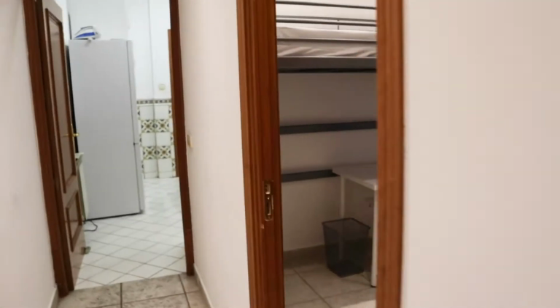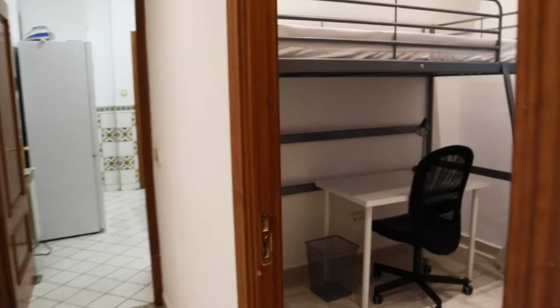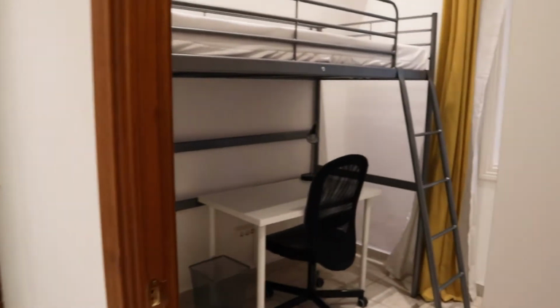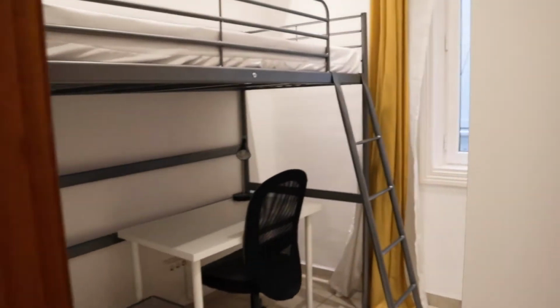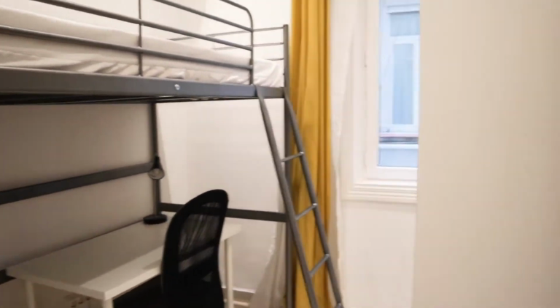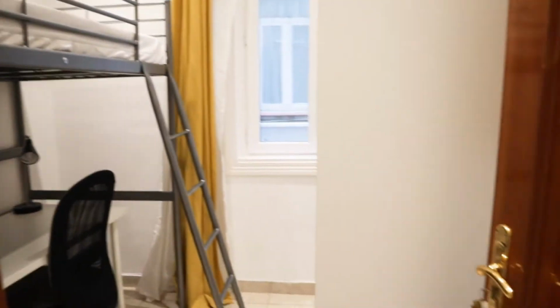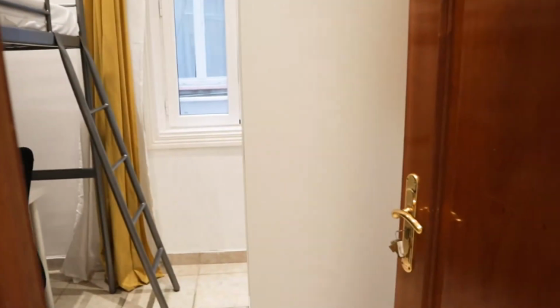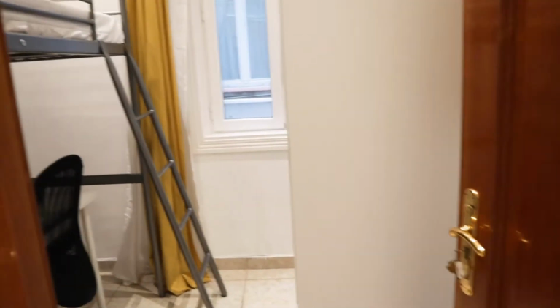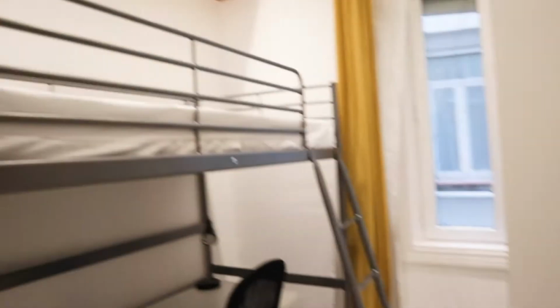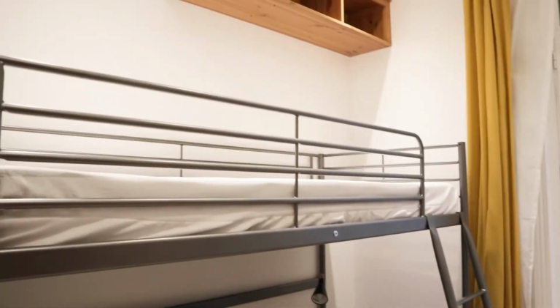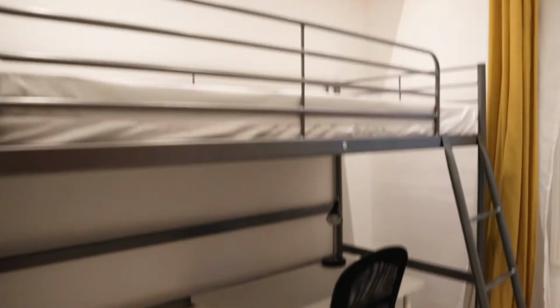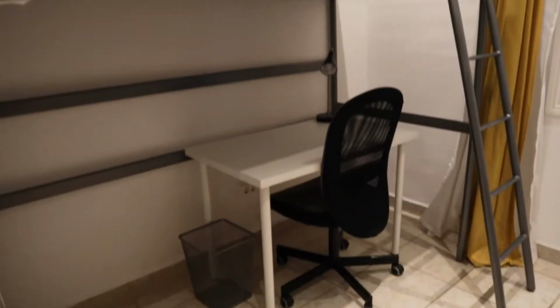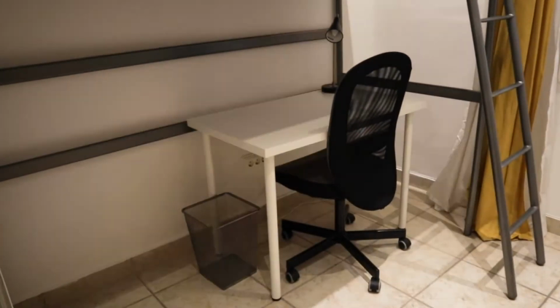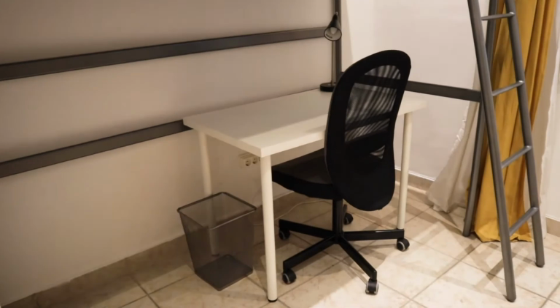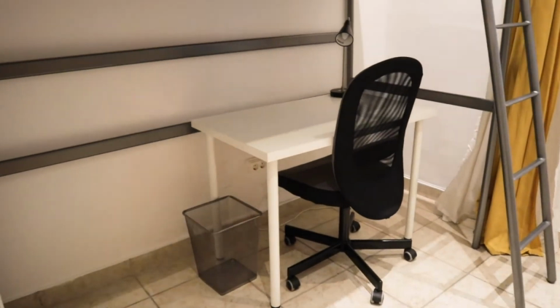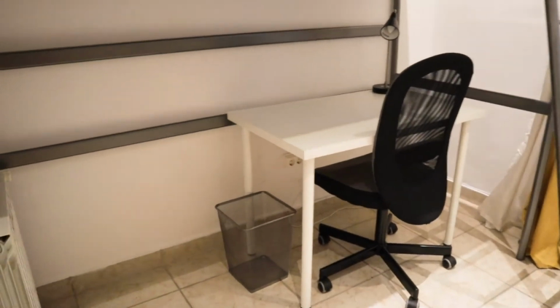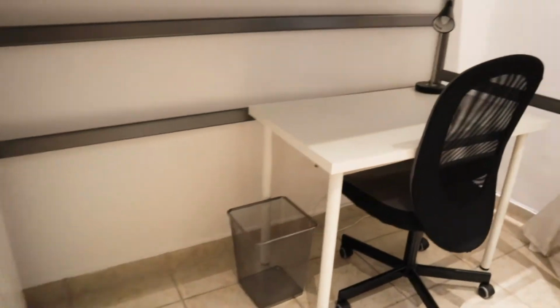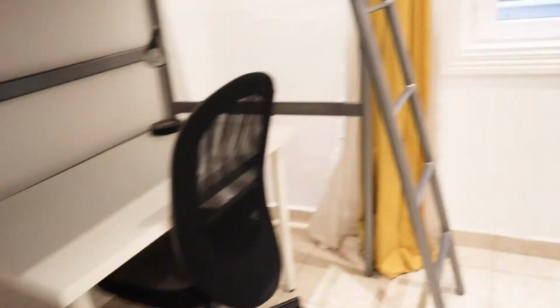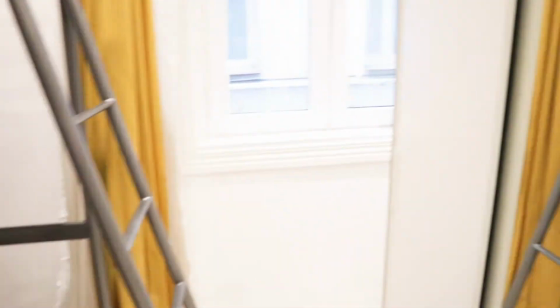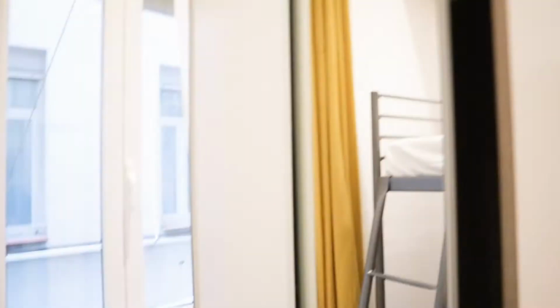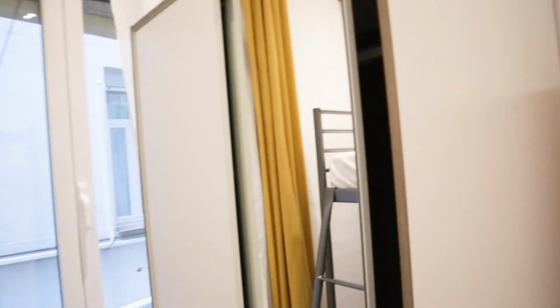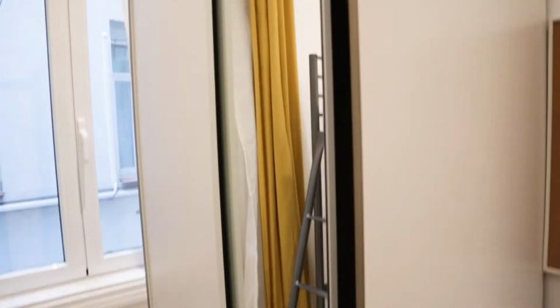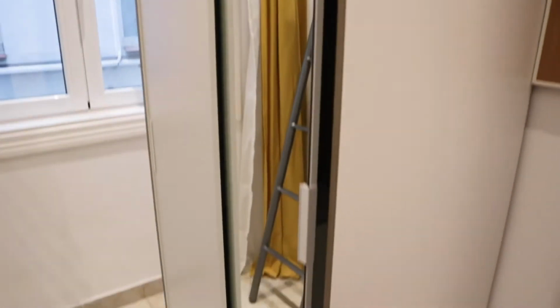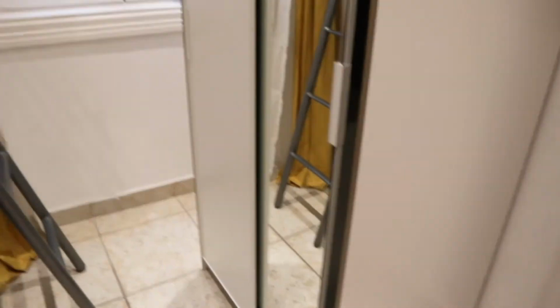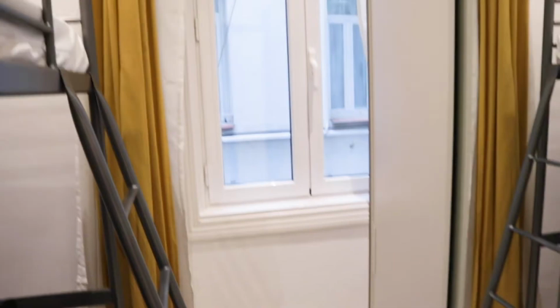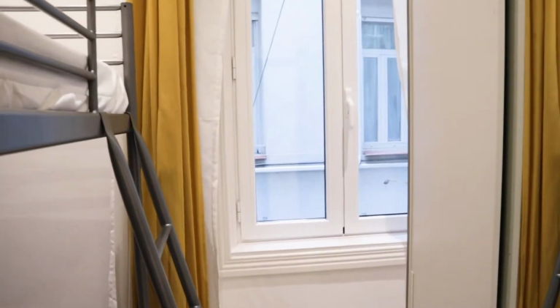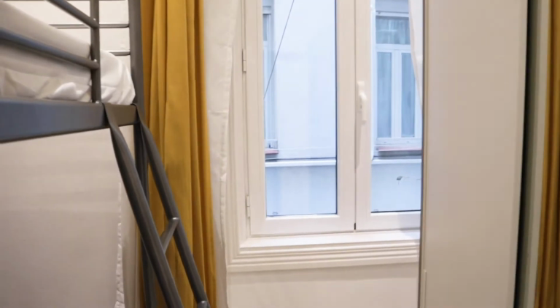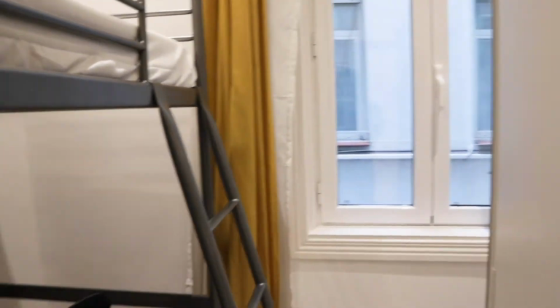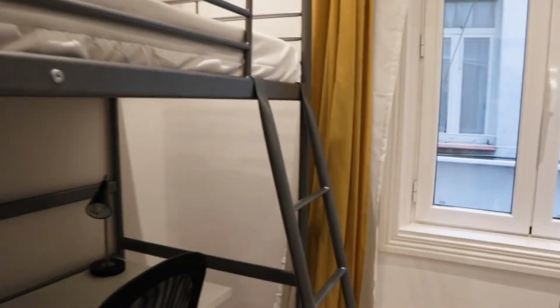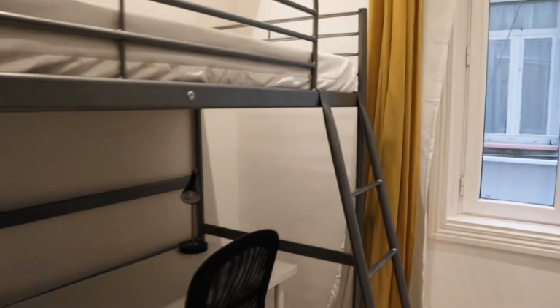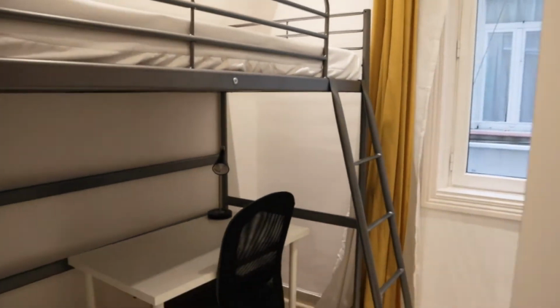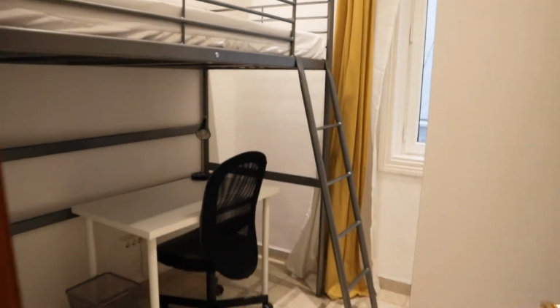Next to this, bedroom number four with a bunk bed, desk, wardrobe, and an interior window view. That's bedroom number four.